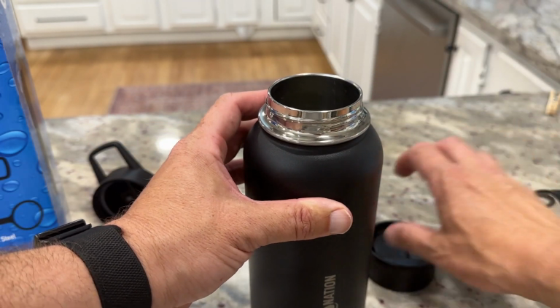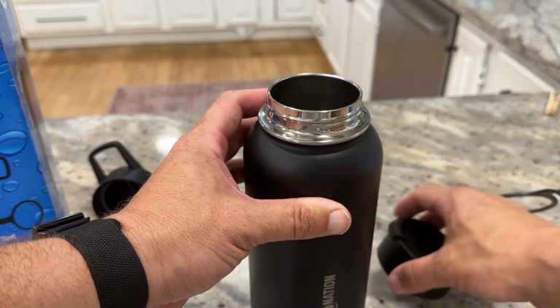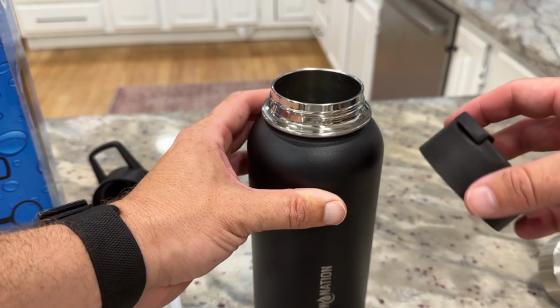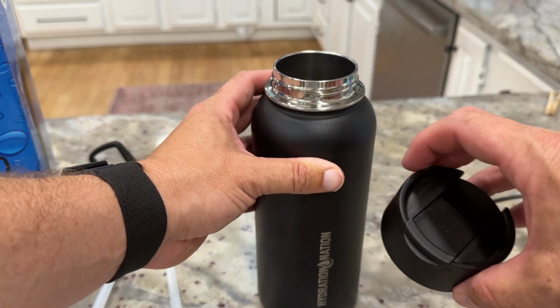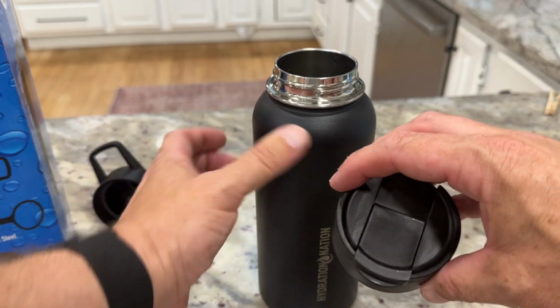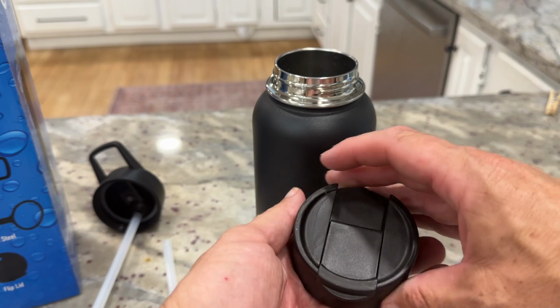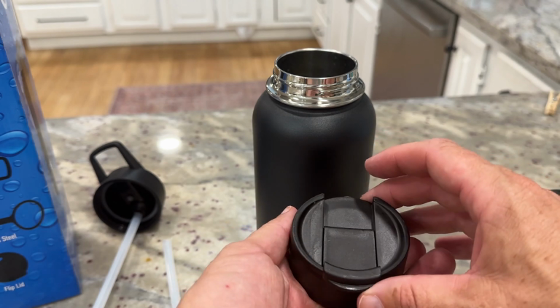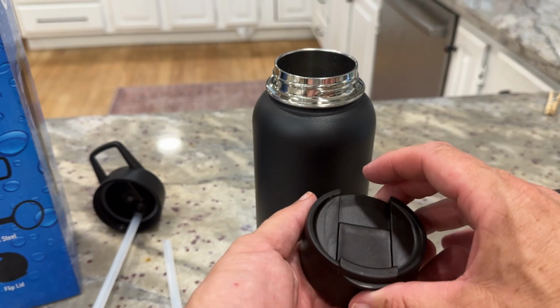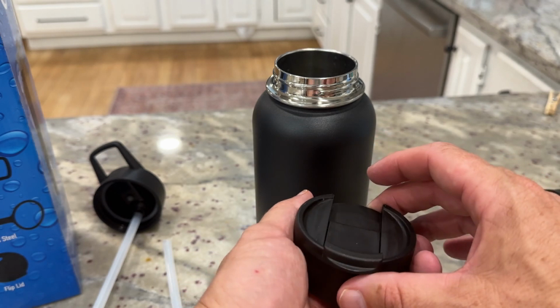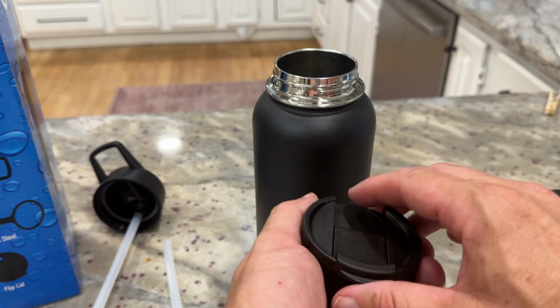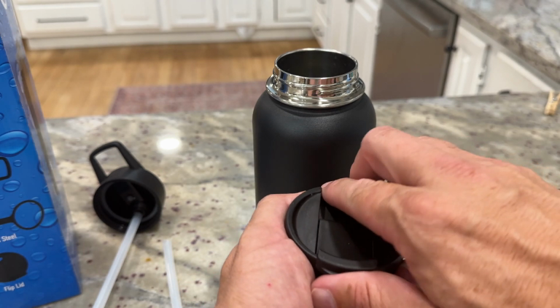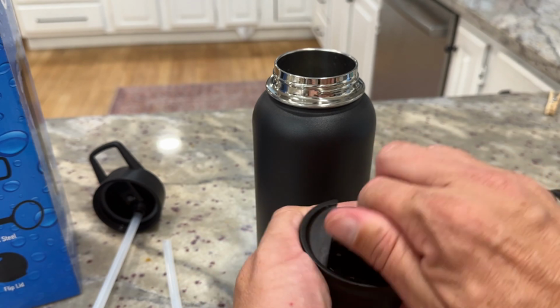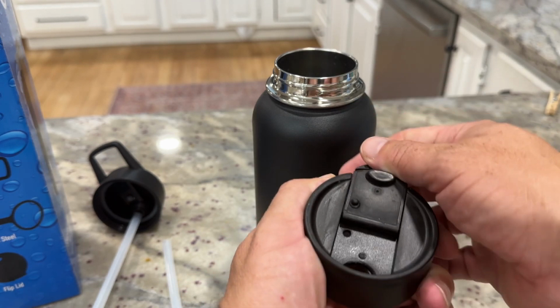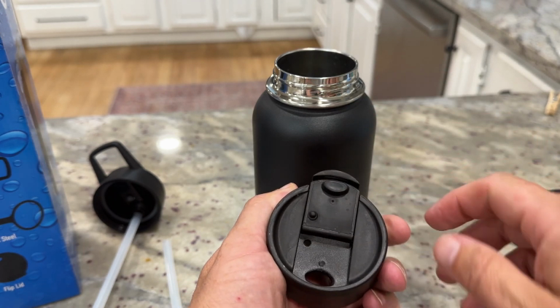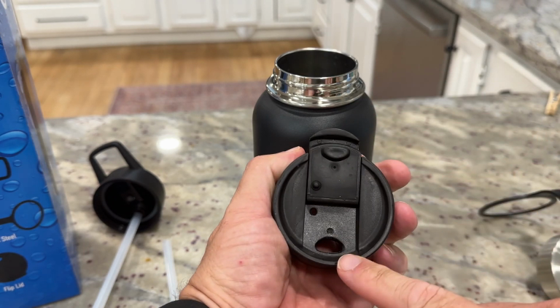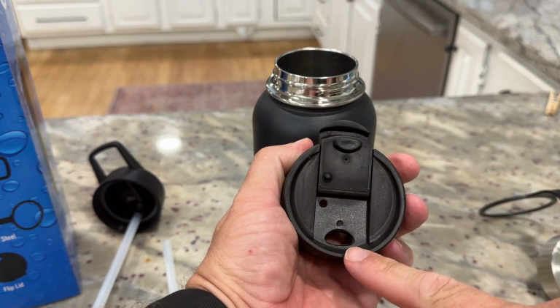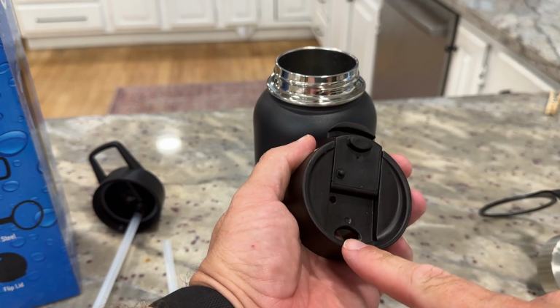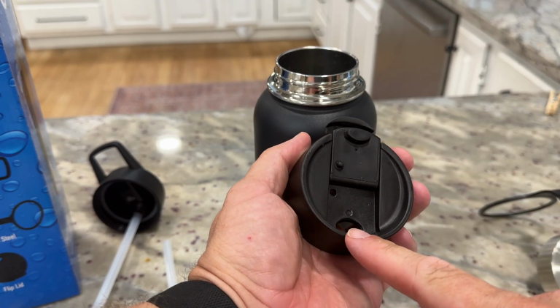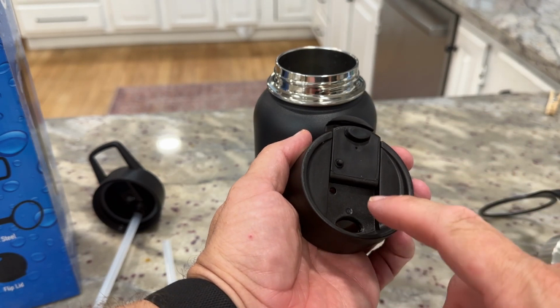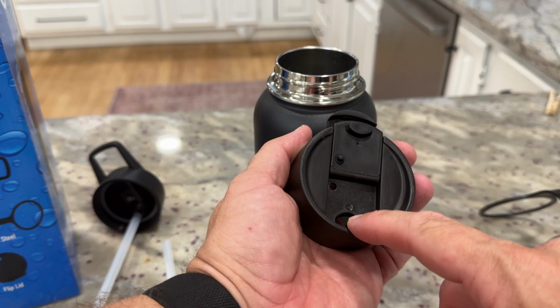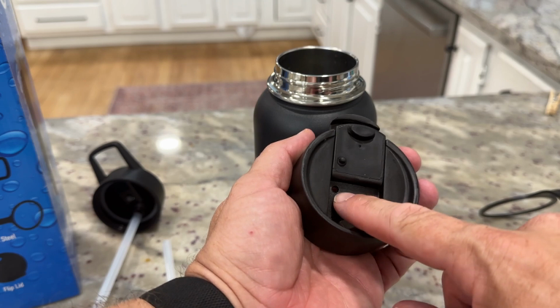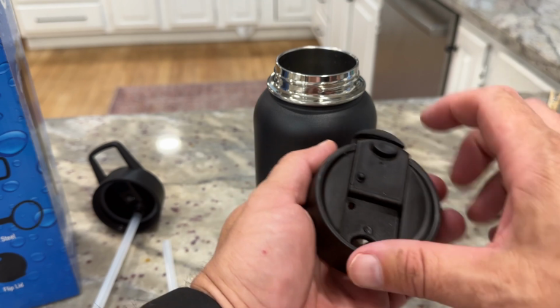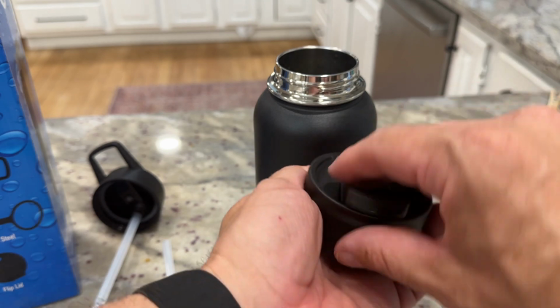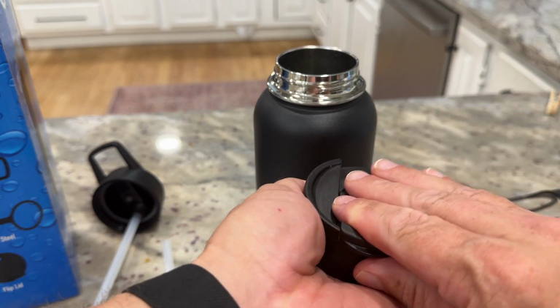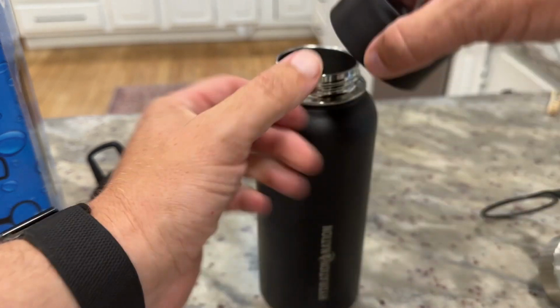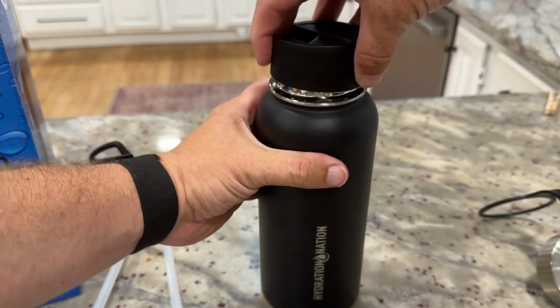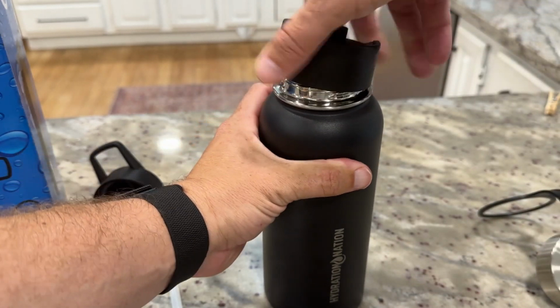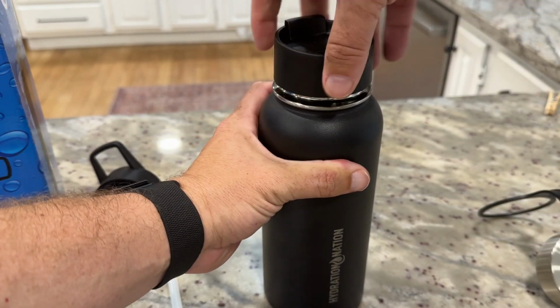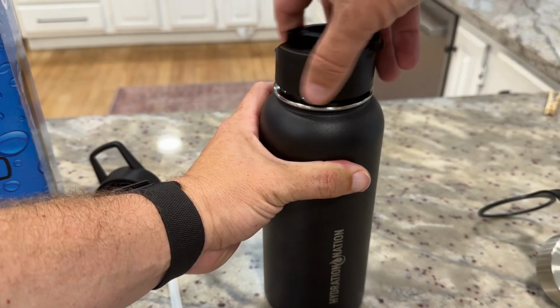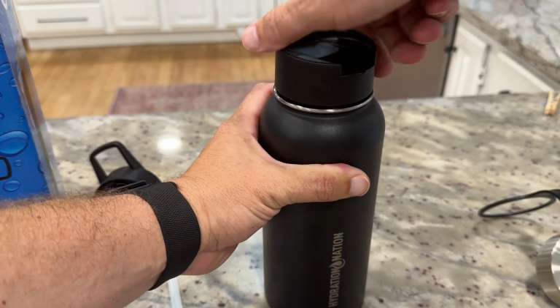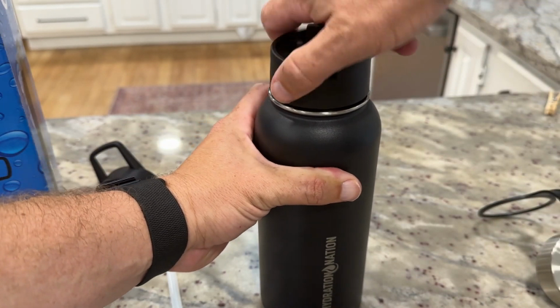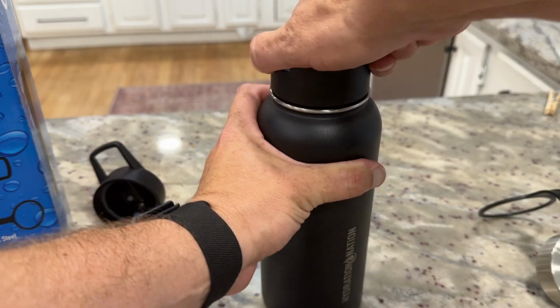The third one — the one I've been using the most — is what I think is a sport top. It's just a little flip, you open it up, kind of like a coffee cup type thing. You can drink out of there and a little air escapes. I've liked that one best; it's worked out well for me.